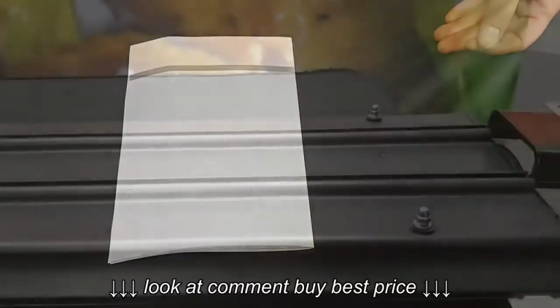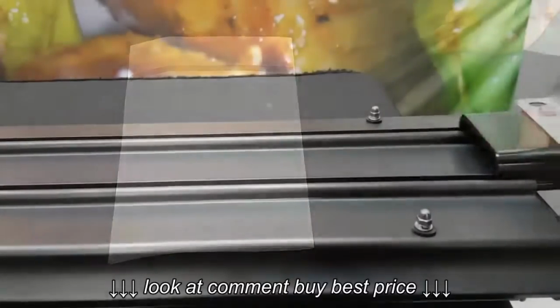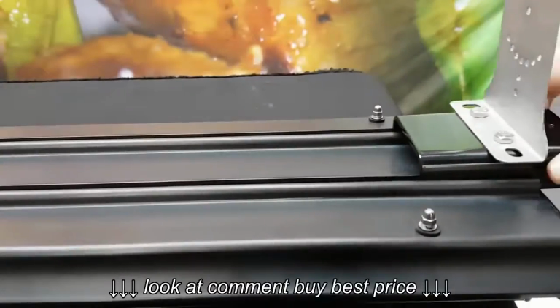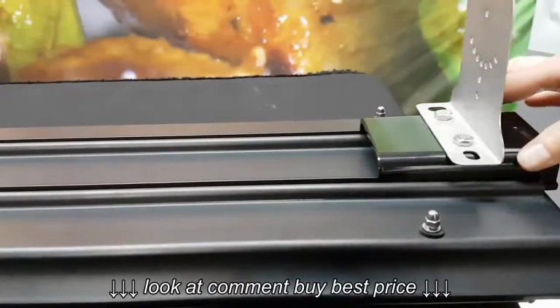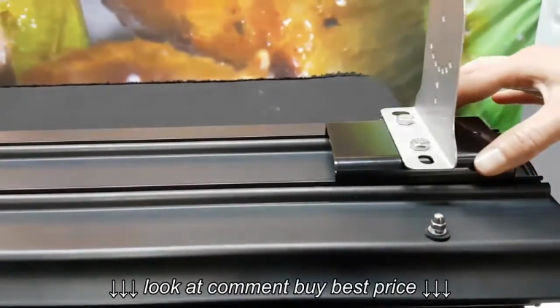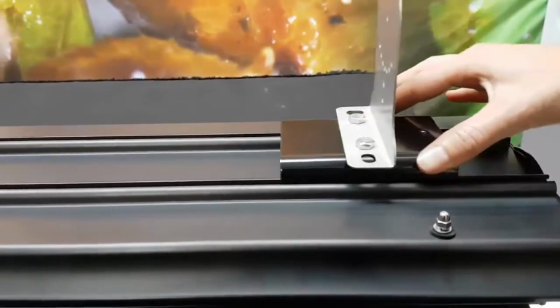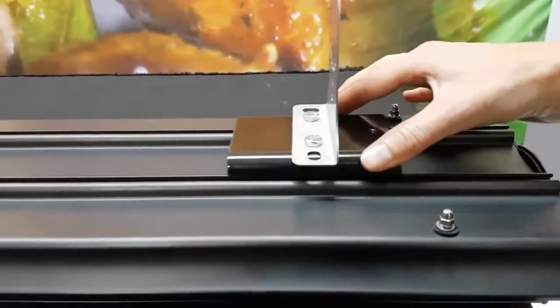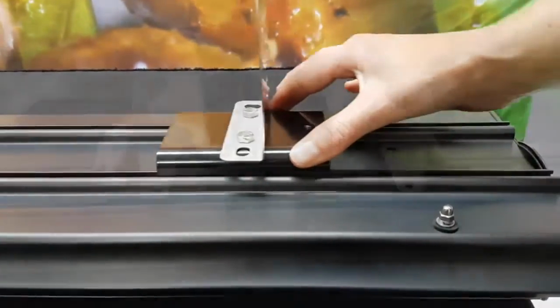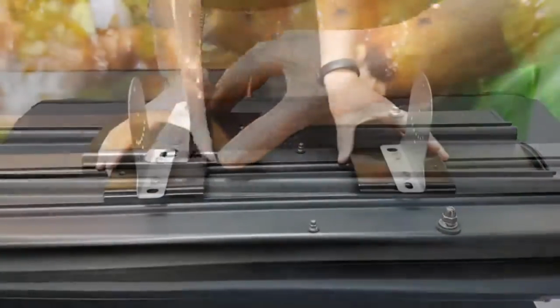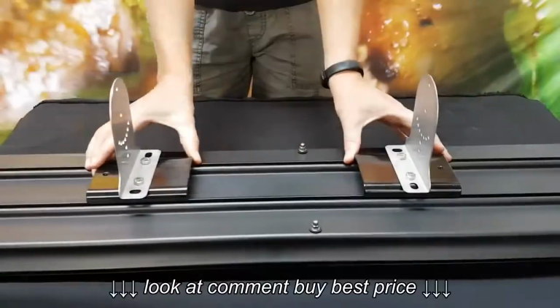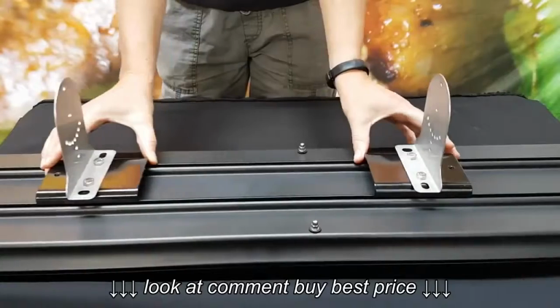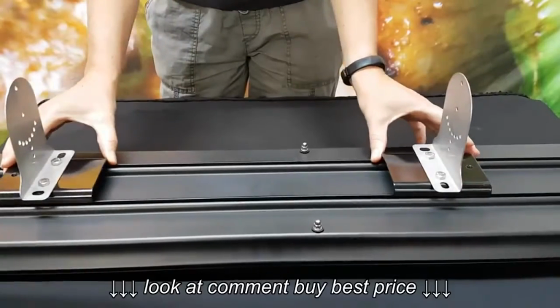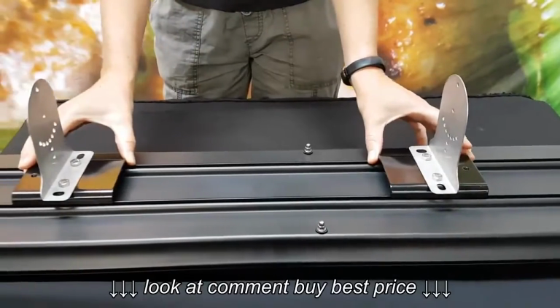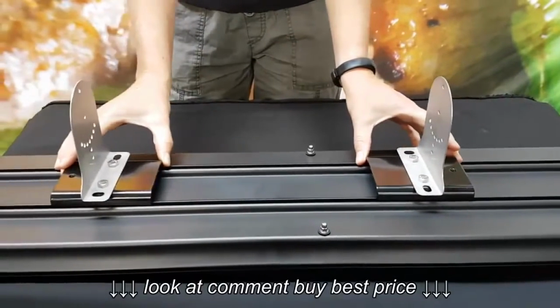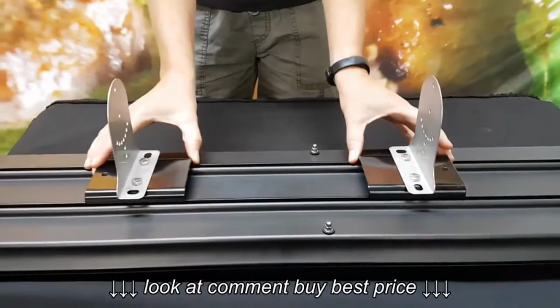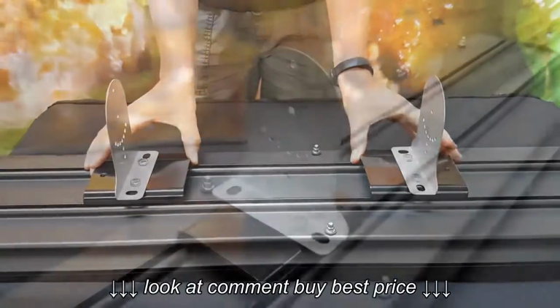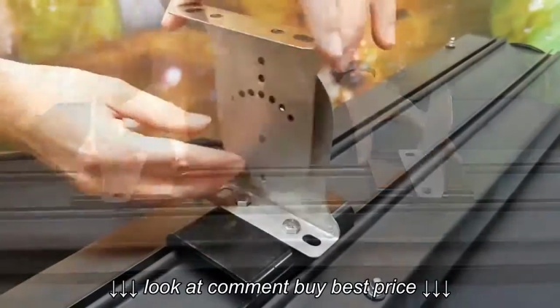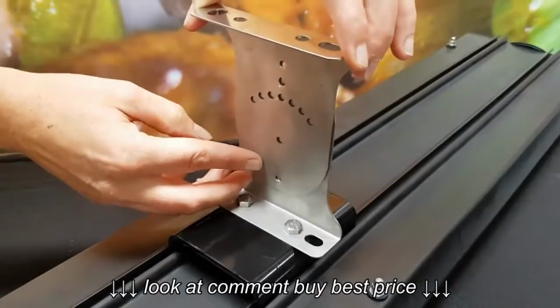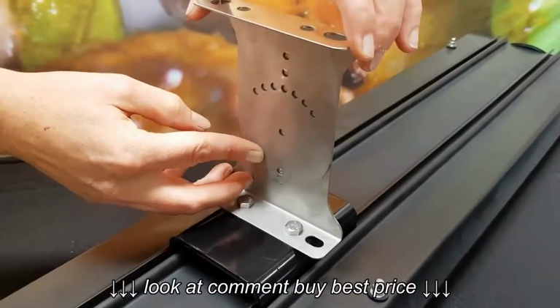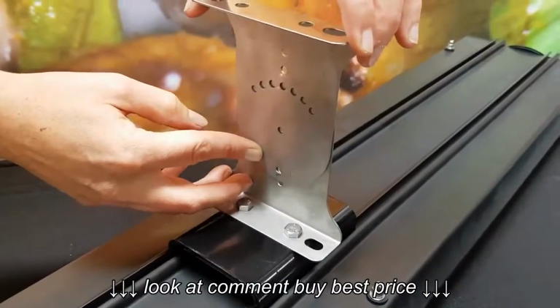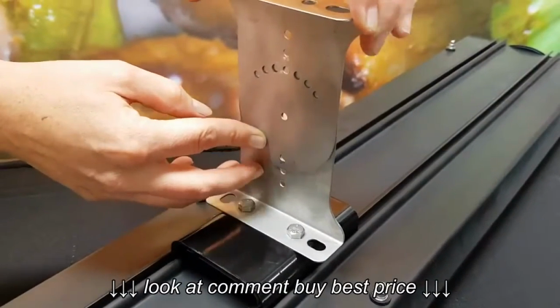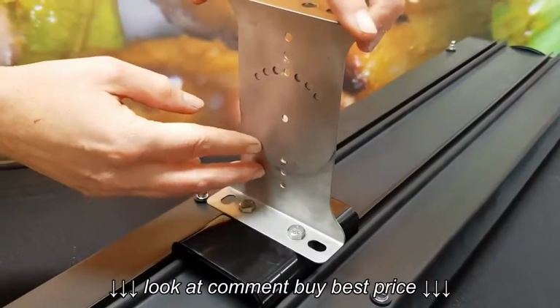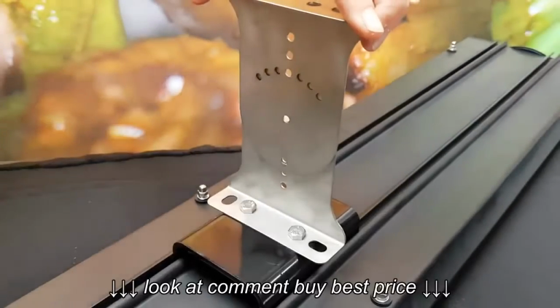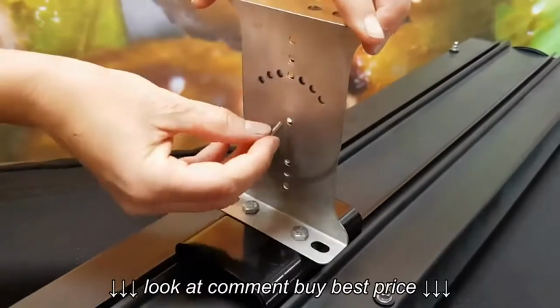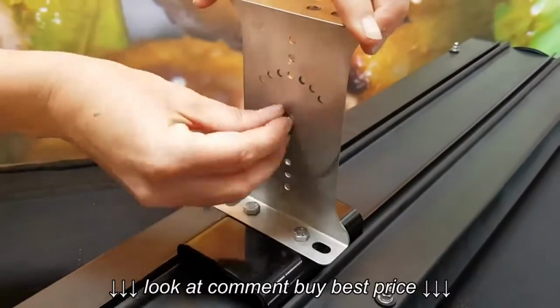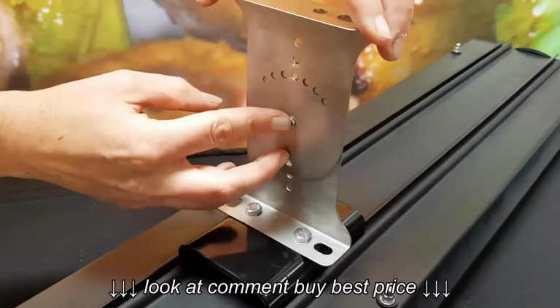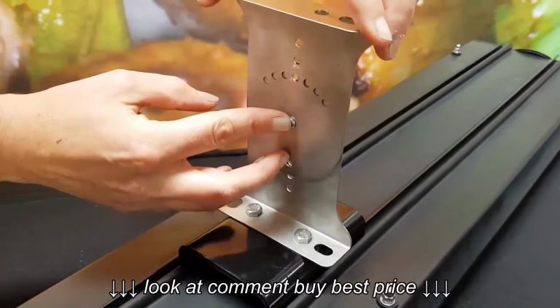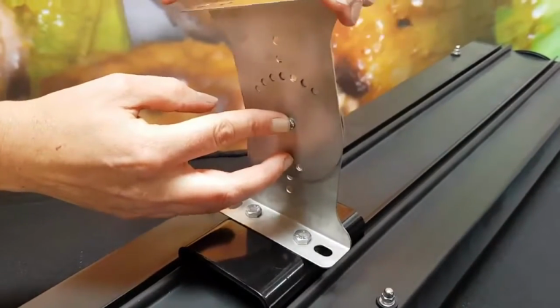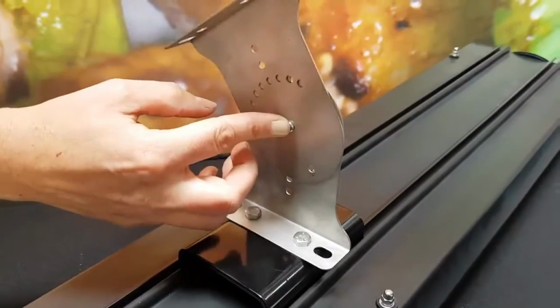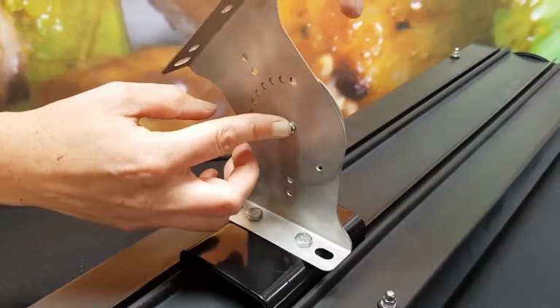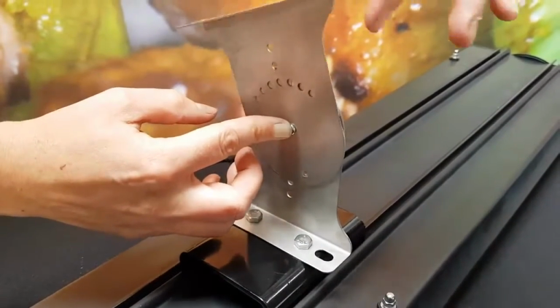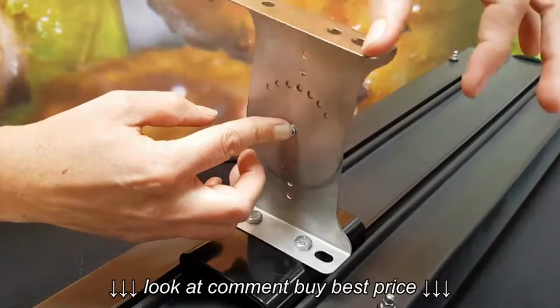The brackets simply slide along the channels on the back of the heater, making it easy to mount based on the width of your rafters or studs. The stainless steel mounting brackets can be used in several different configurations to match the desired height and angle.